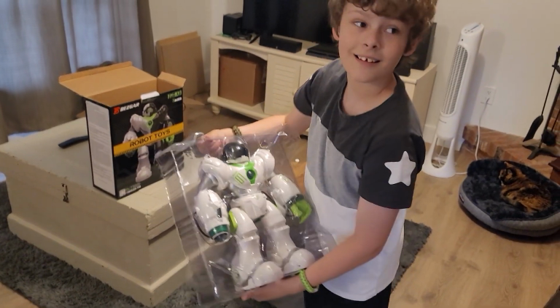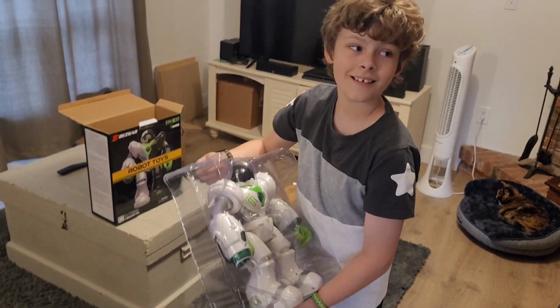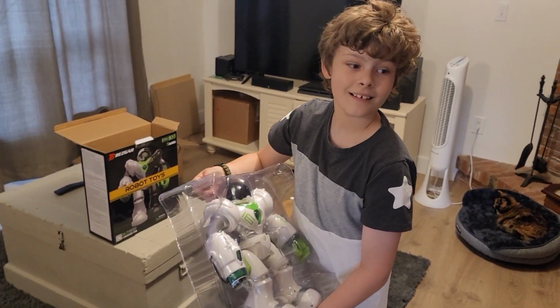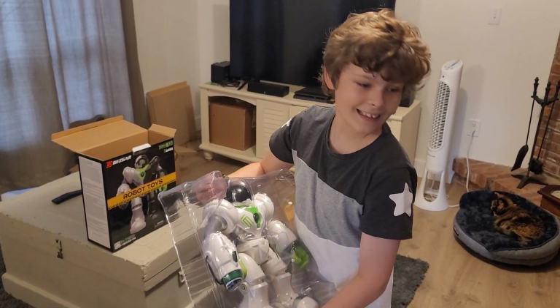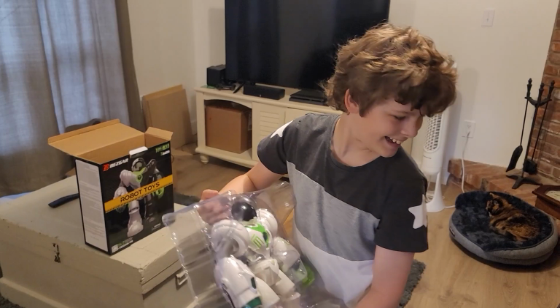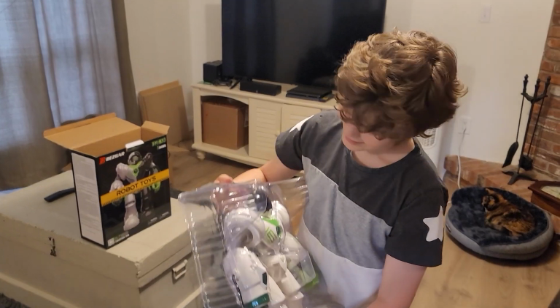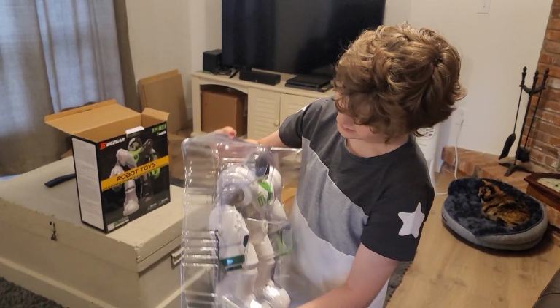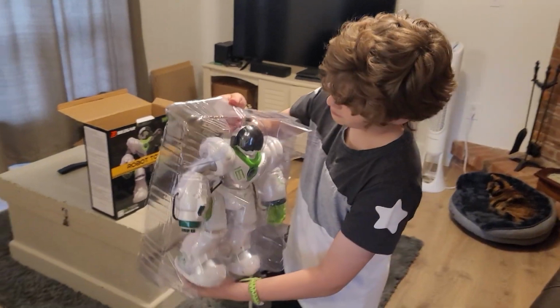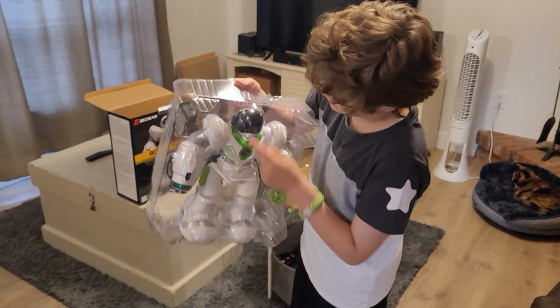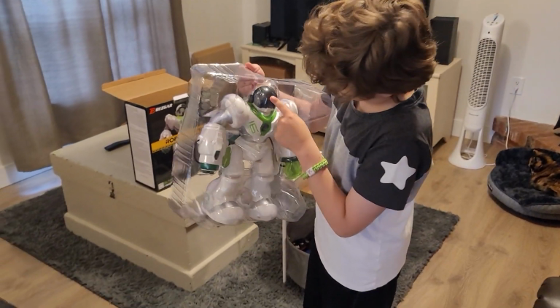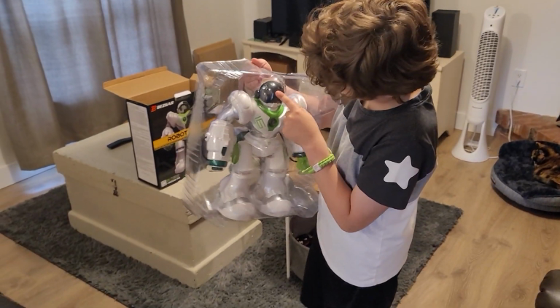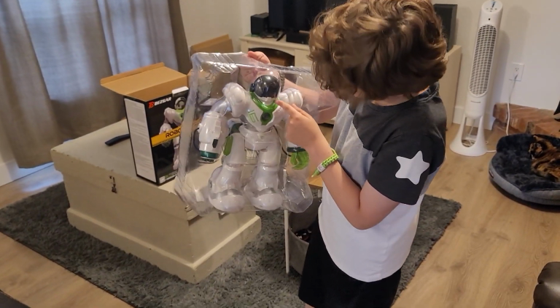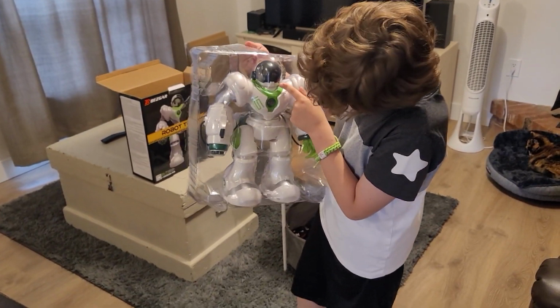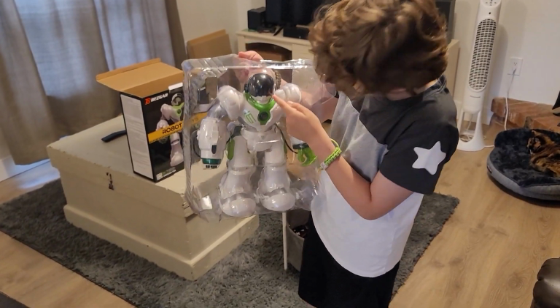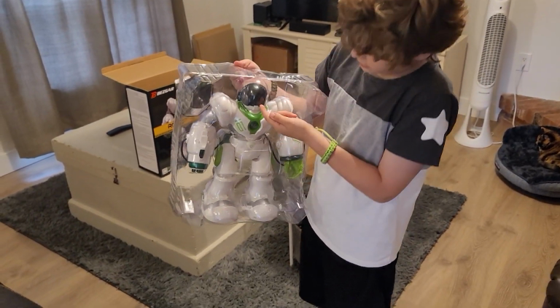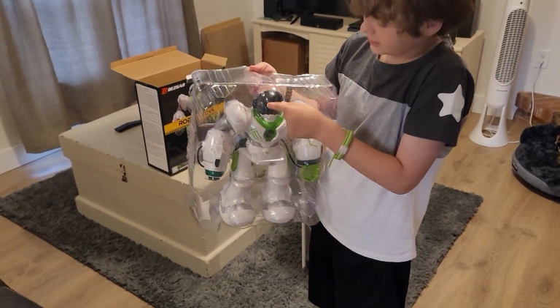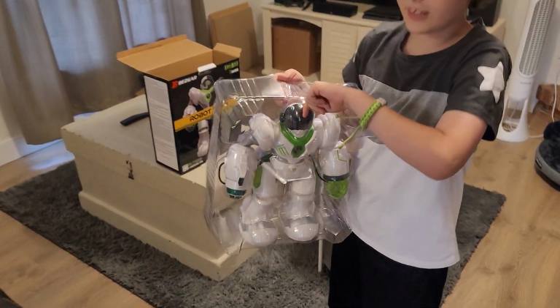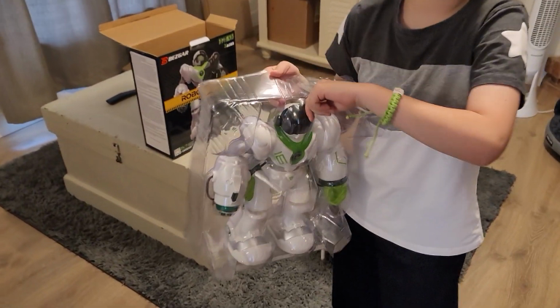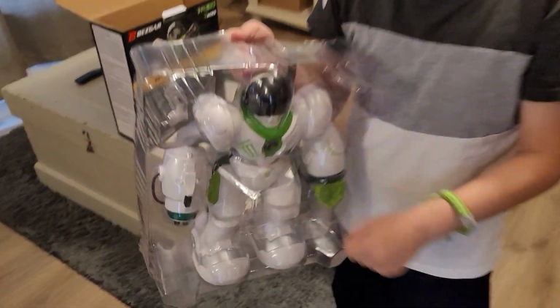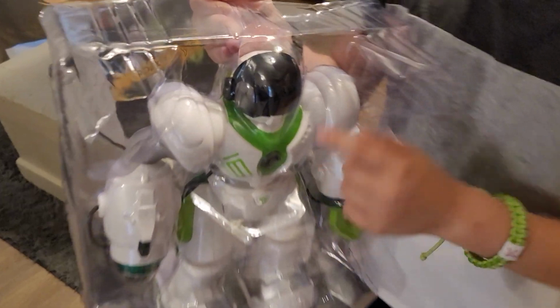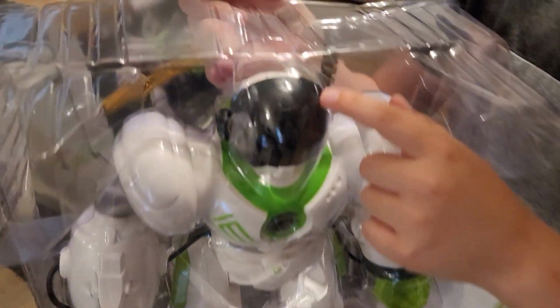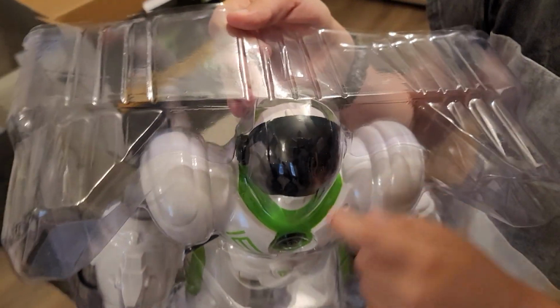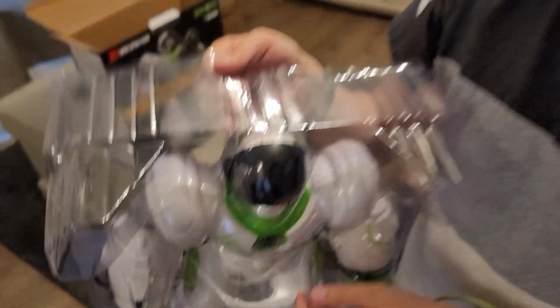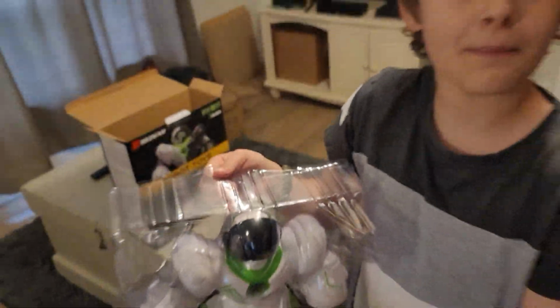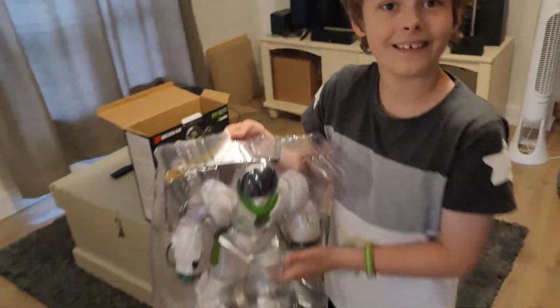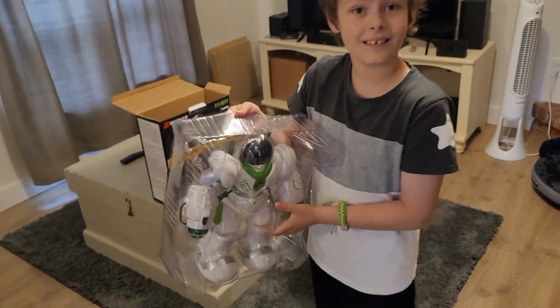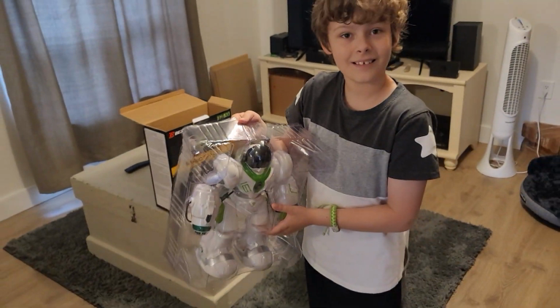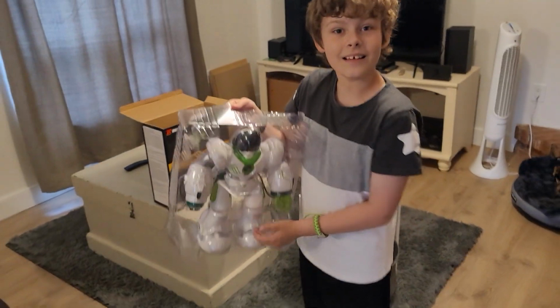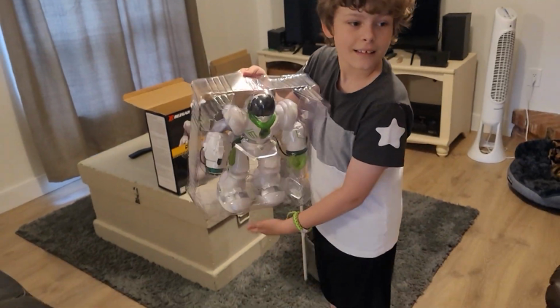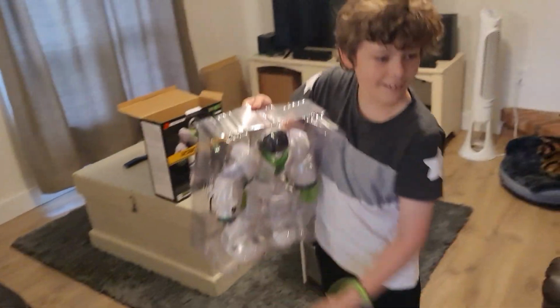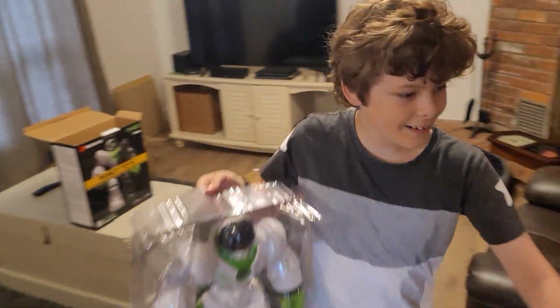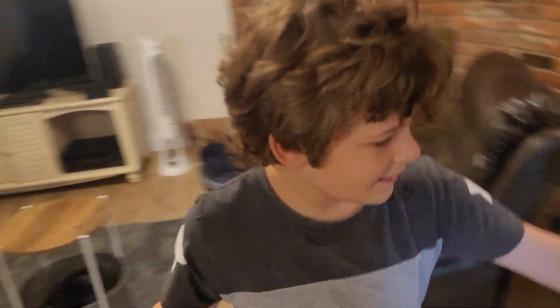We also got the accessories: the charger and all the darts — so it does come with darts for the hand cannon. The remote is a good size, about the same size as a phone, and has a holder so you can pick it up easily or hang it on a wall. There's also a little shield on the front you can lift up.